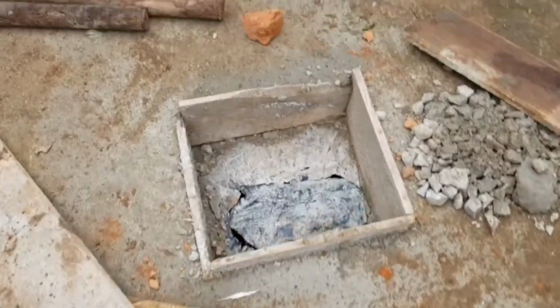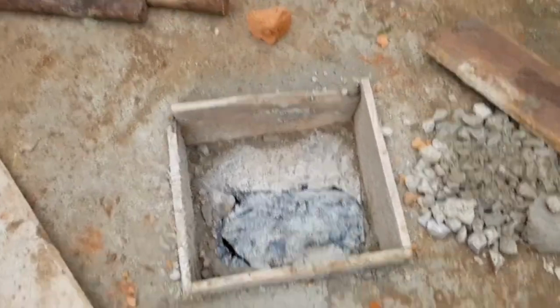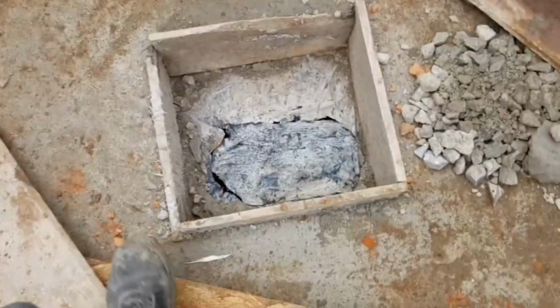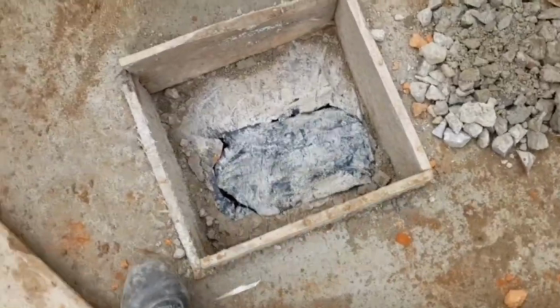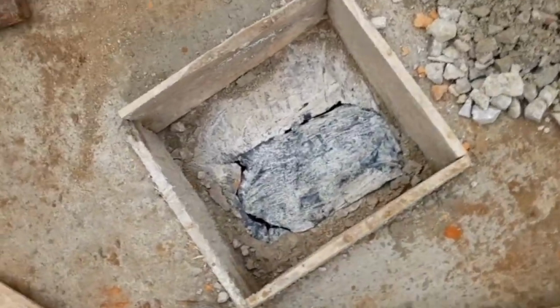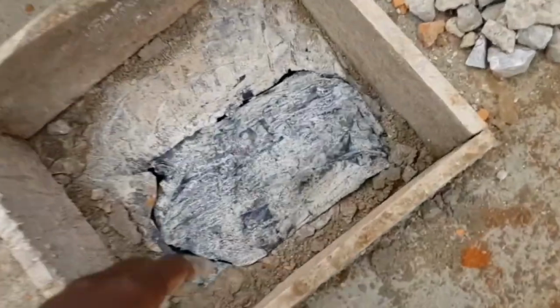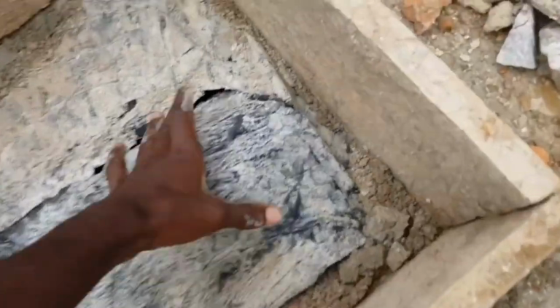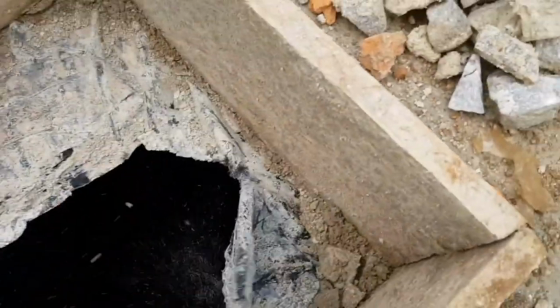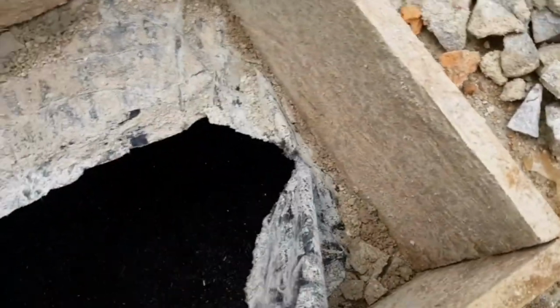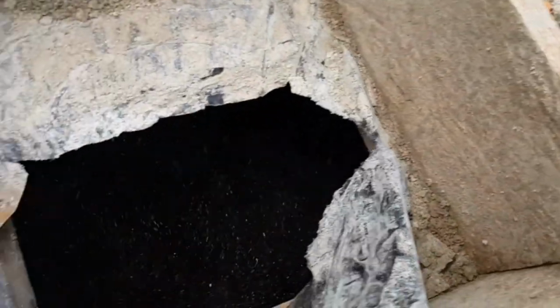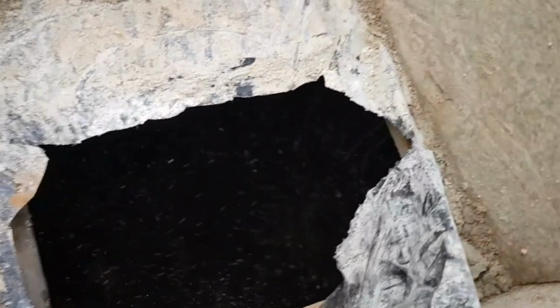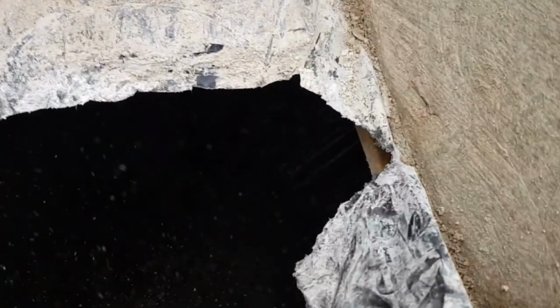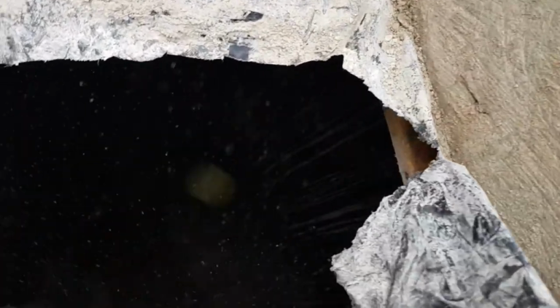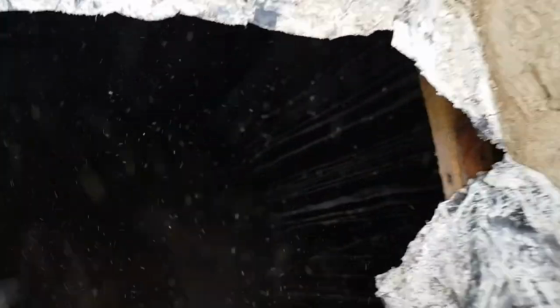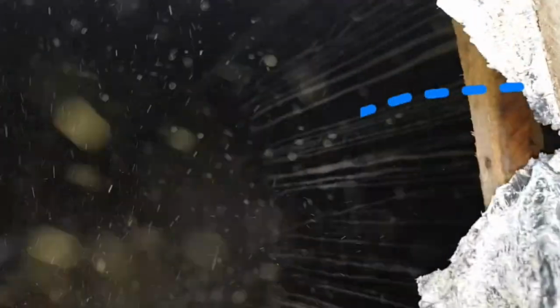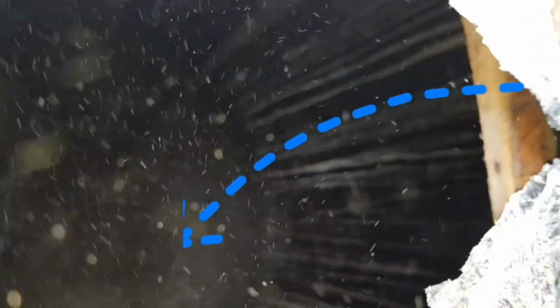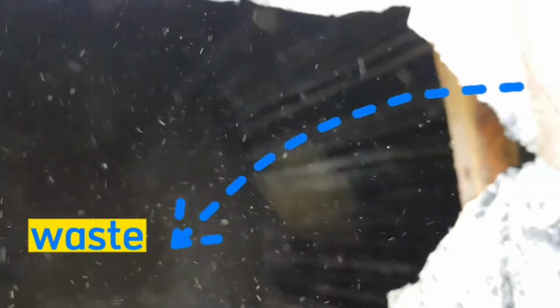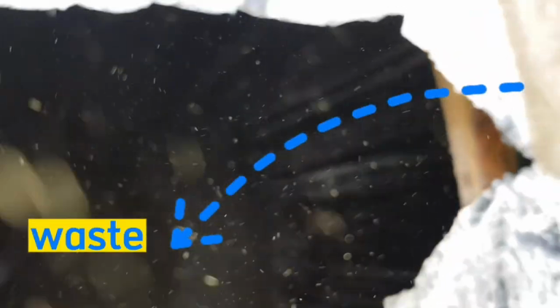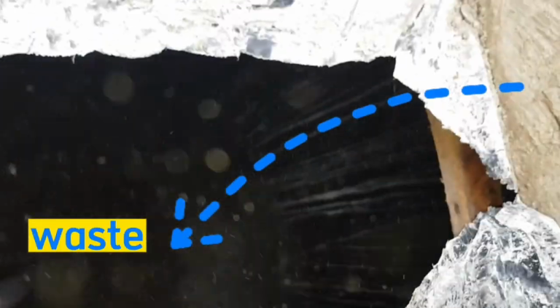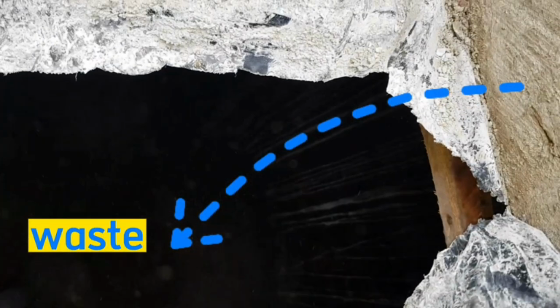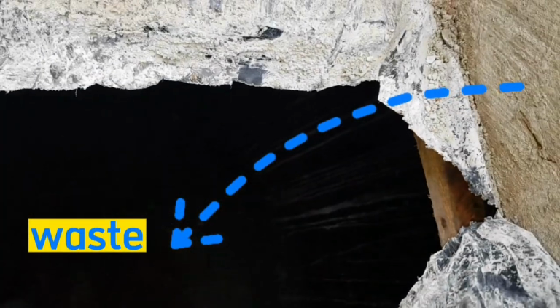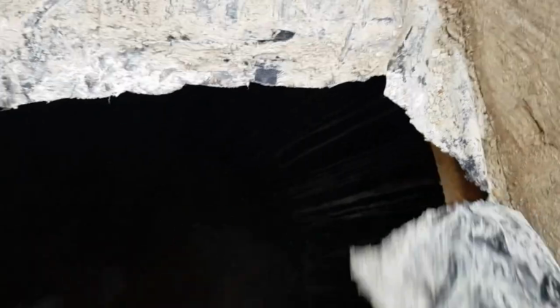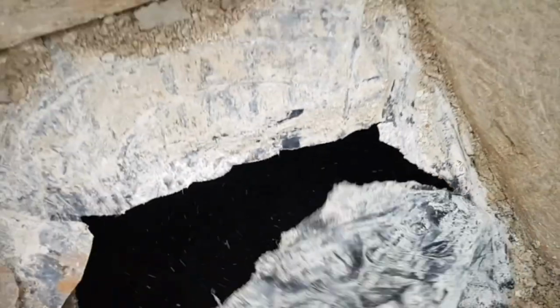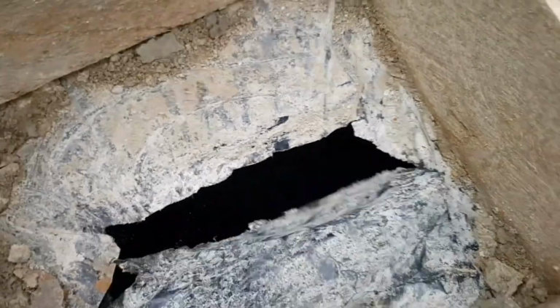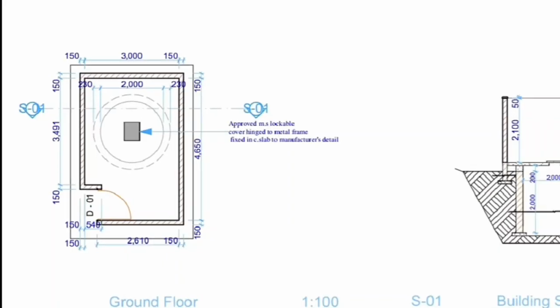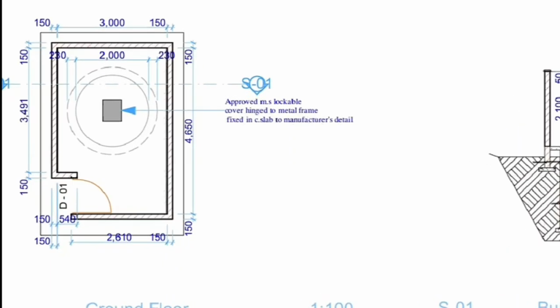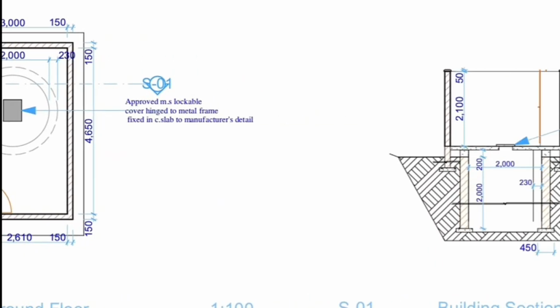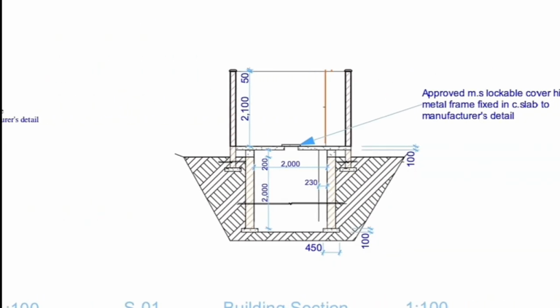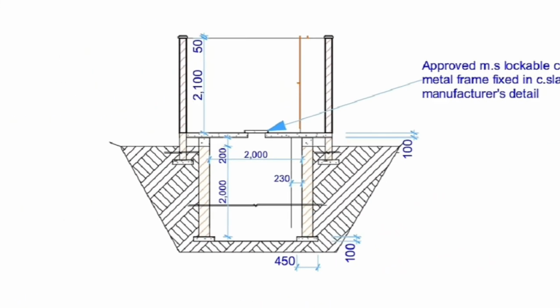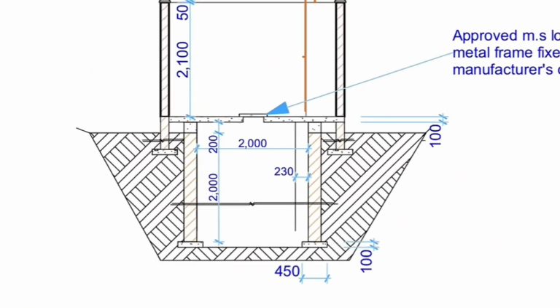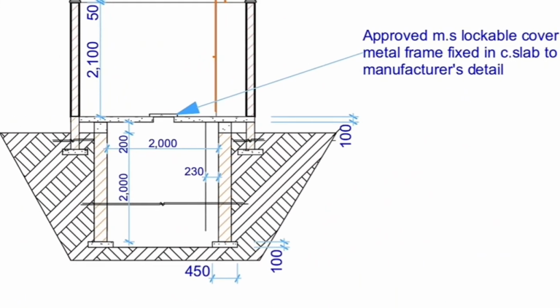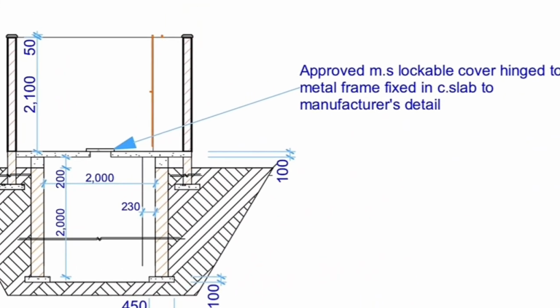Let's first clearly understand what a placenta pit means. This is the placenta pit — after a mother gives birth or delivers, all what remains as waste is put into this ditch or pit. 90% of this waste is always liquid, so it will soak away into the ground. The rest will decompose biologically.